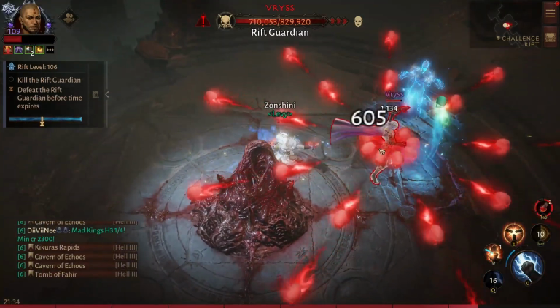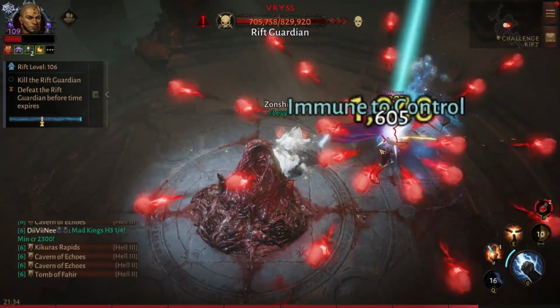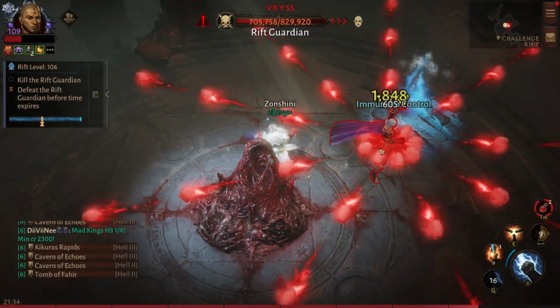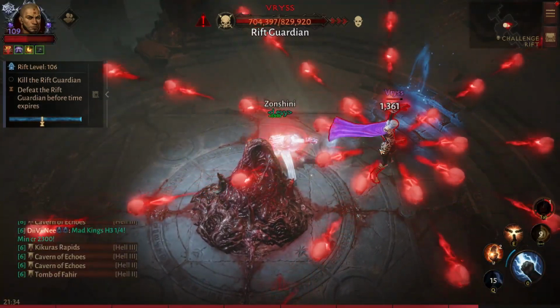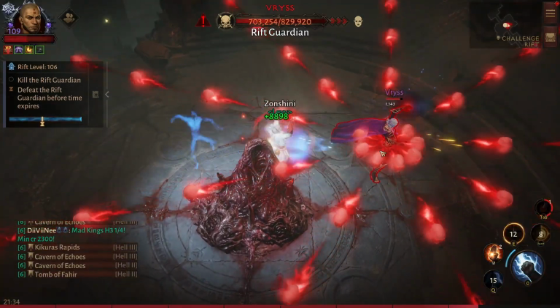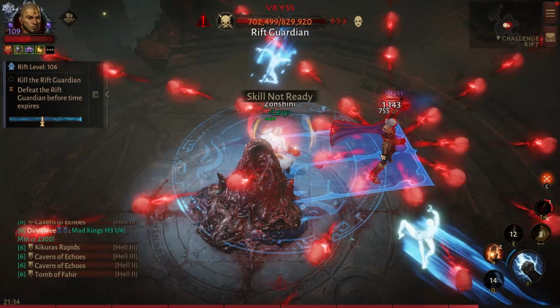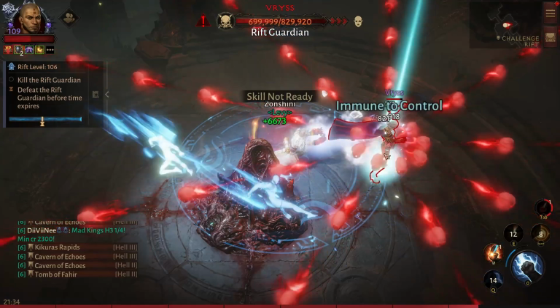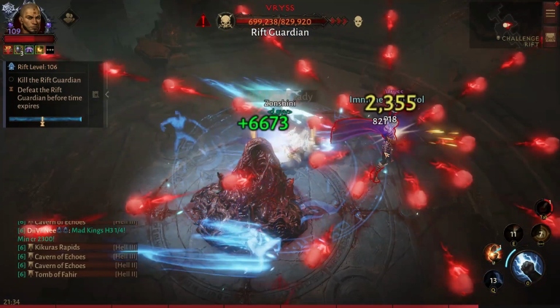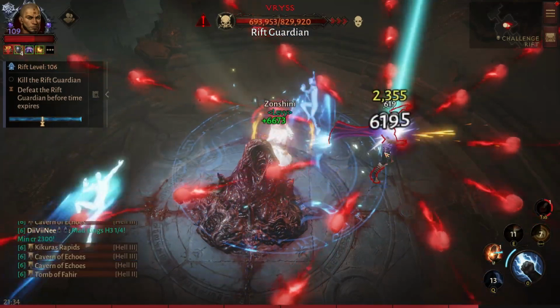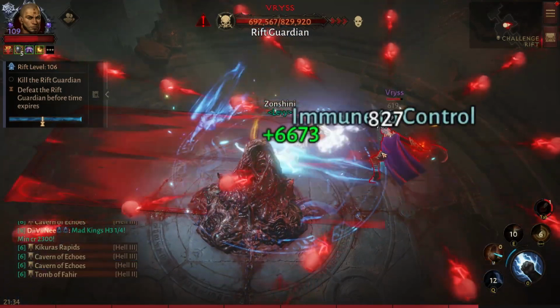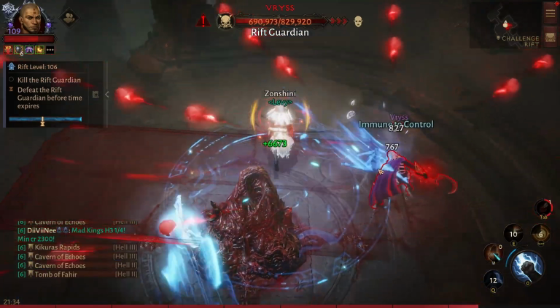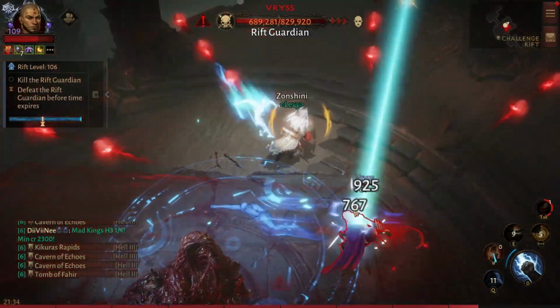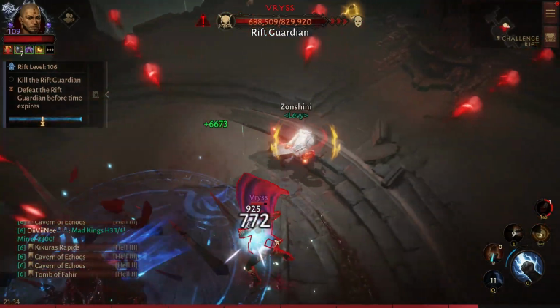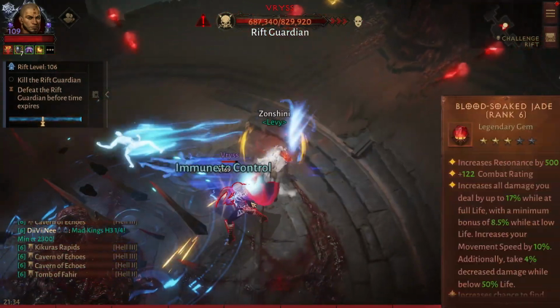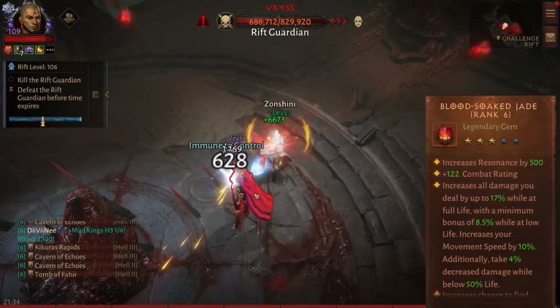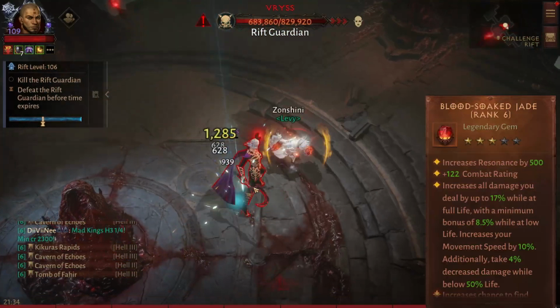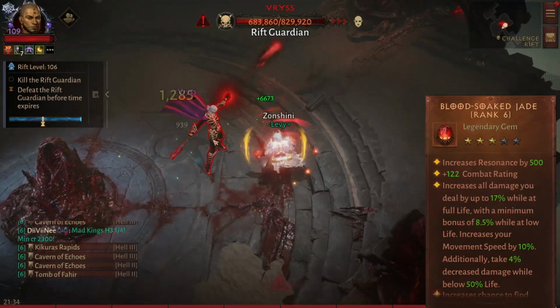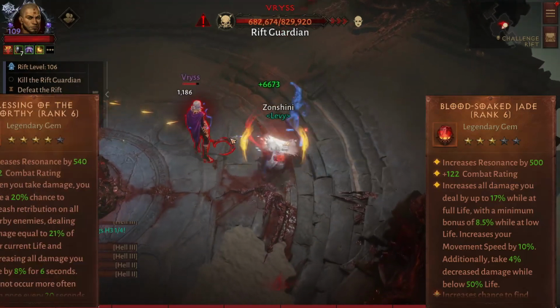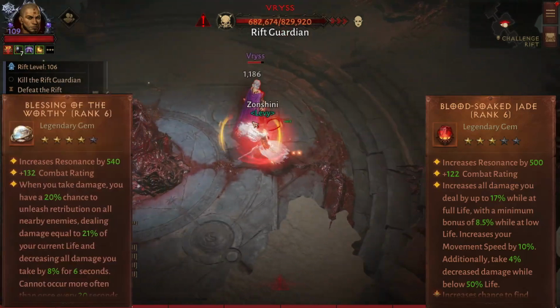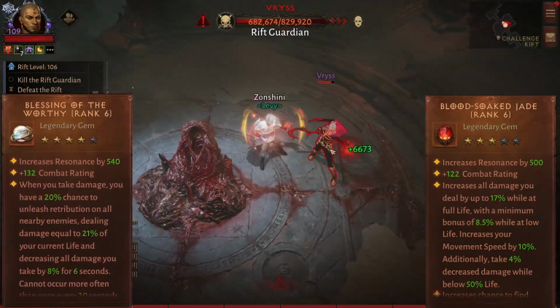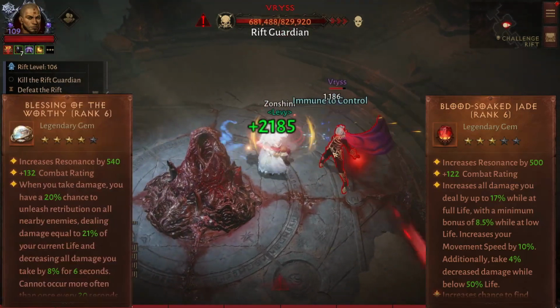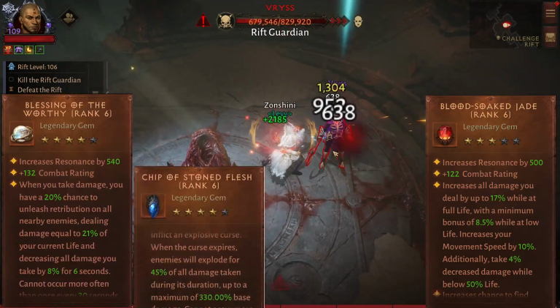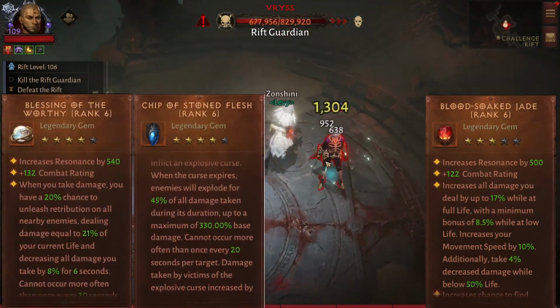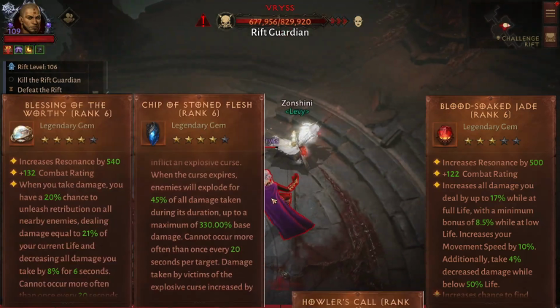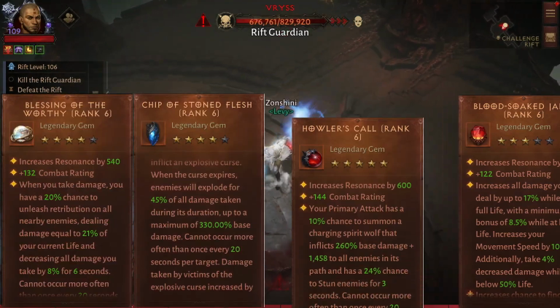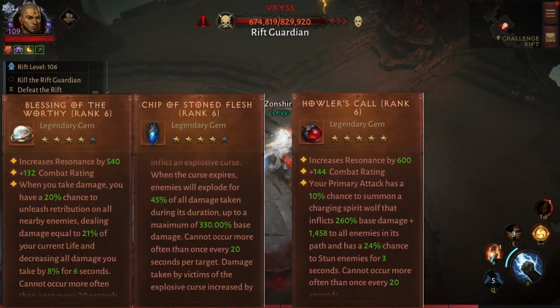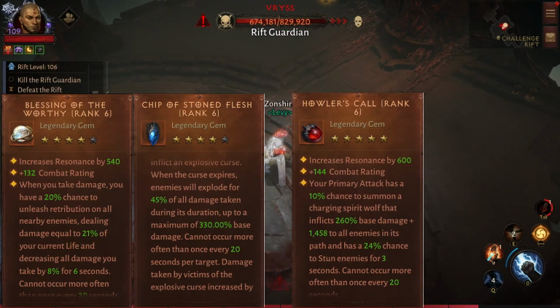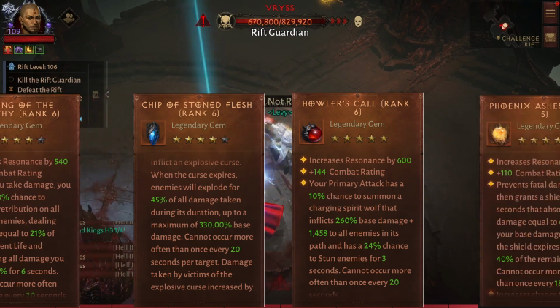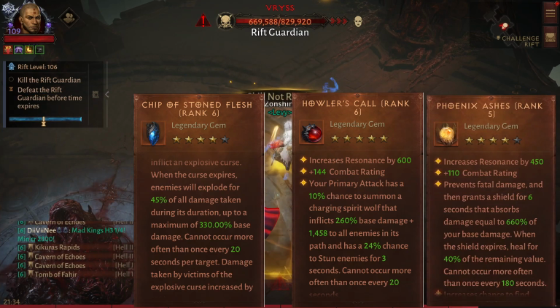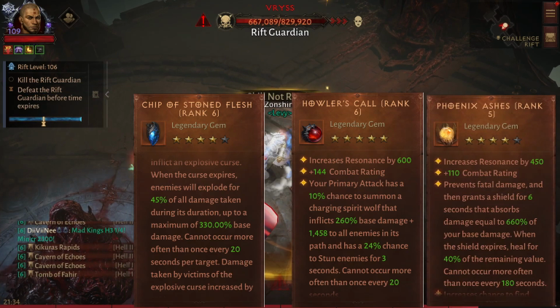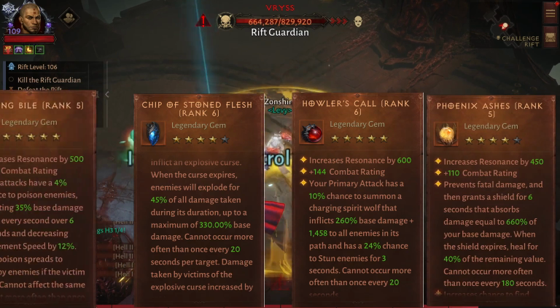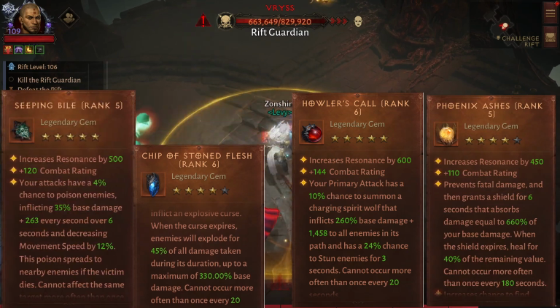Because my gems are heavily requested, I will be showing my gems now. I am using Blood Socket, Blessing of the Worthy, Chip of the Stoned Flesh, Howler's Skull, Phoenix Ashes, and Sleeping Bar.